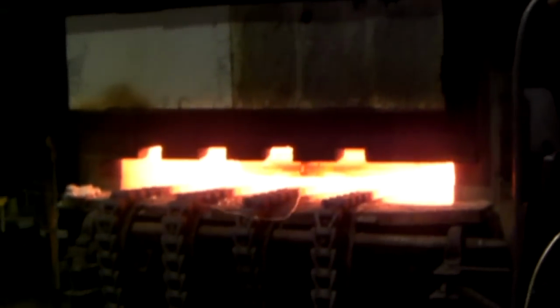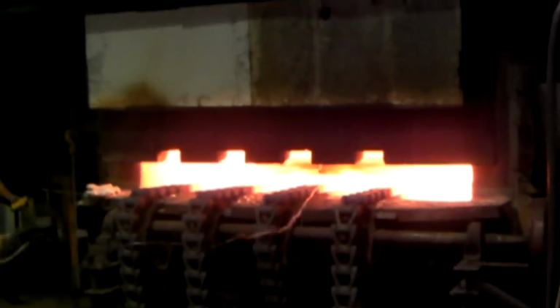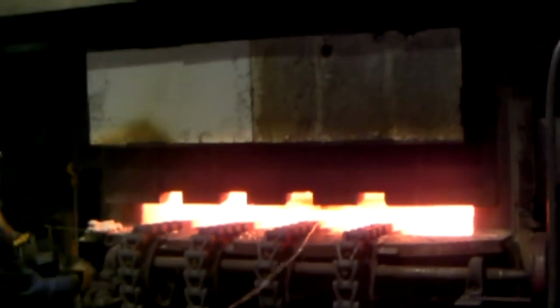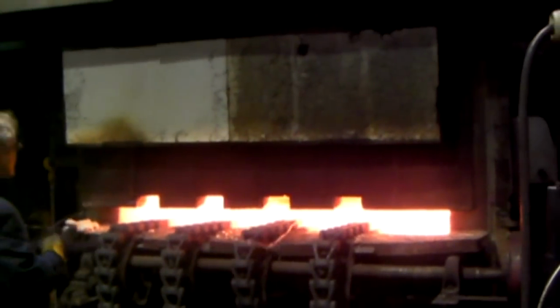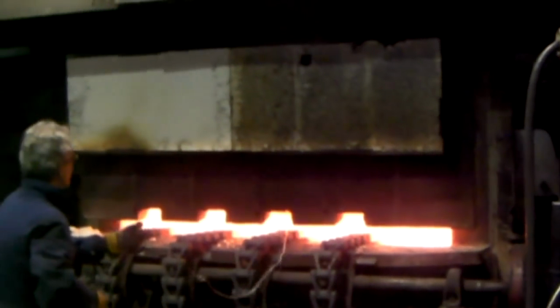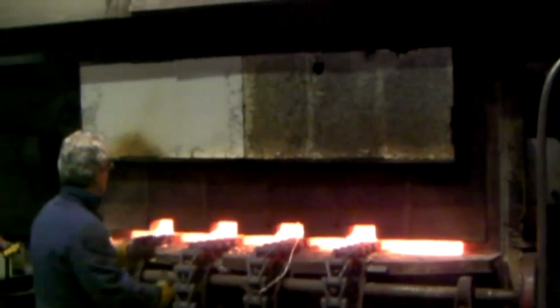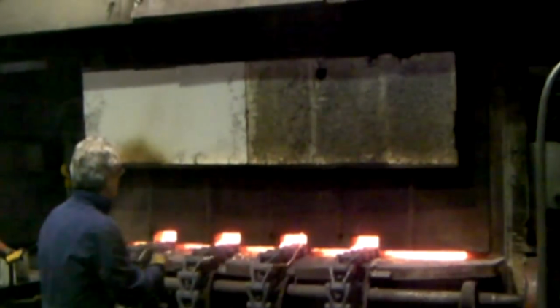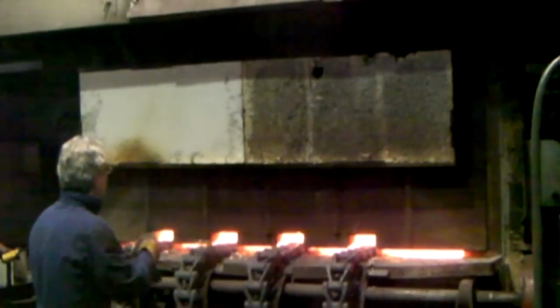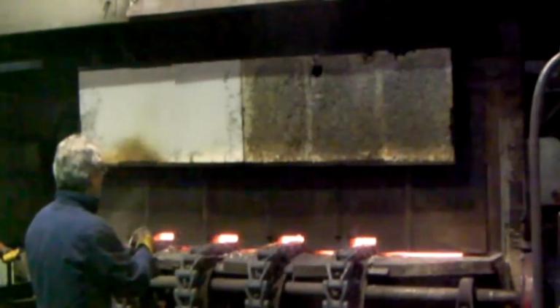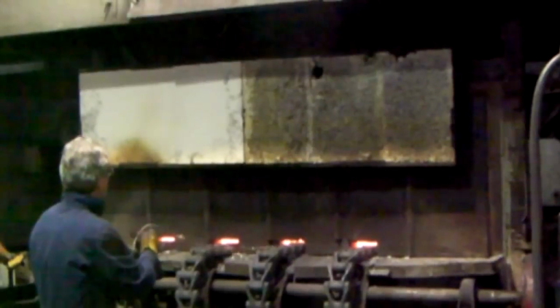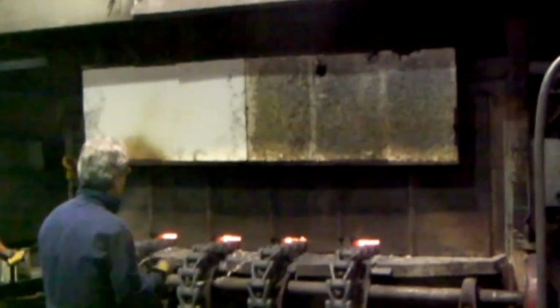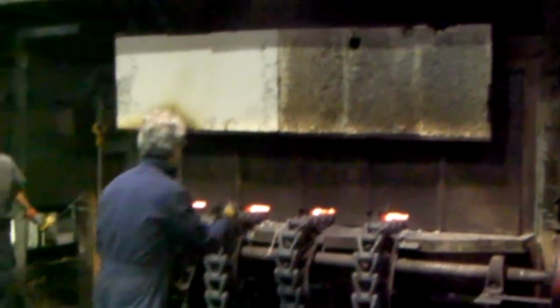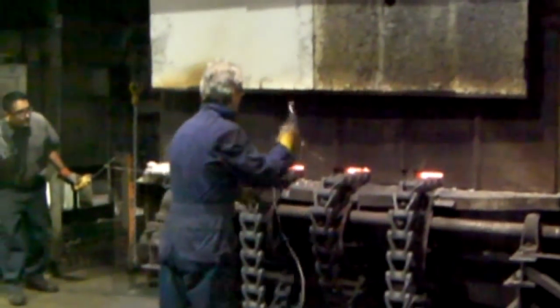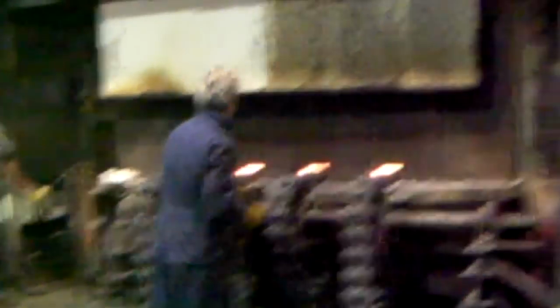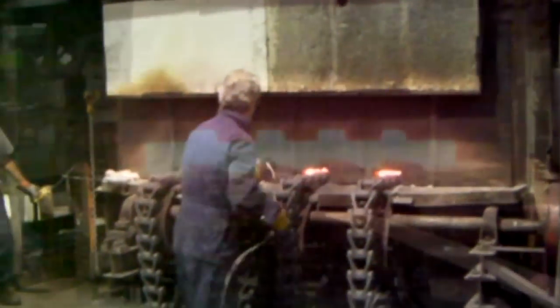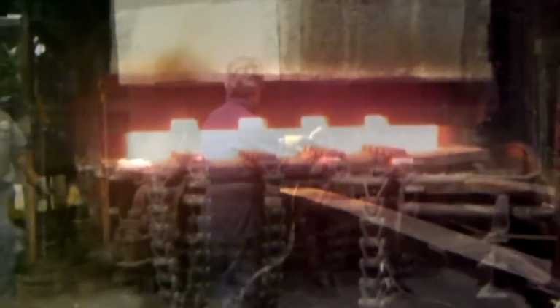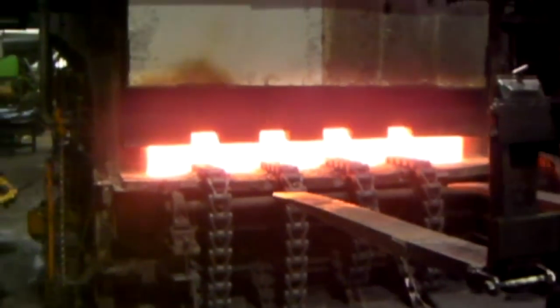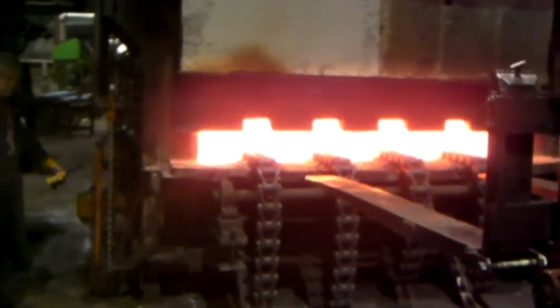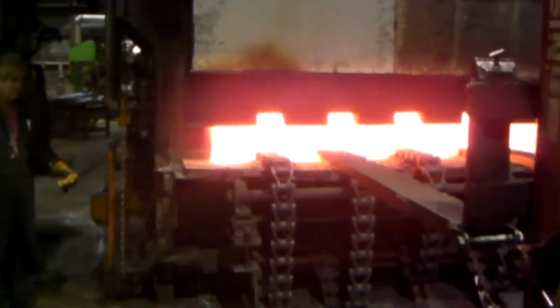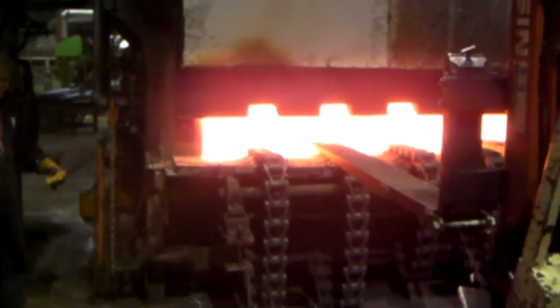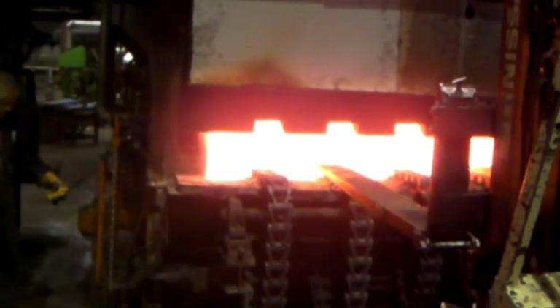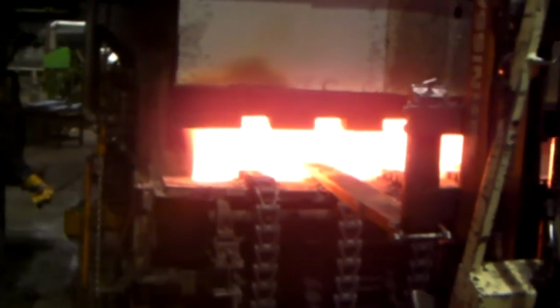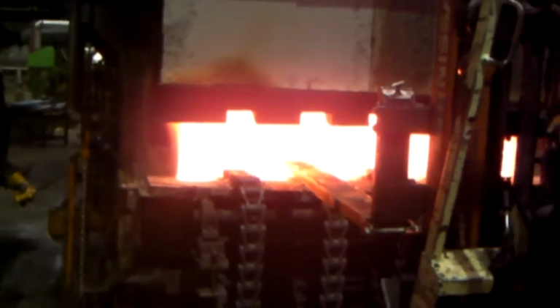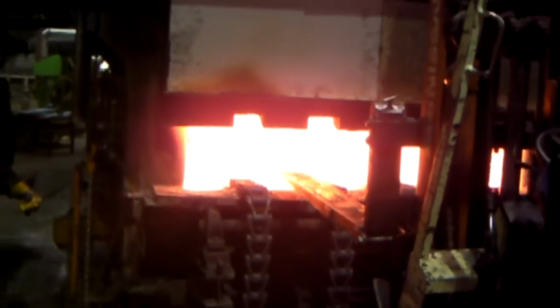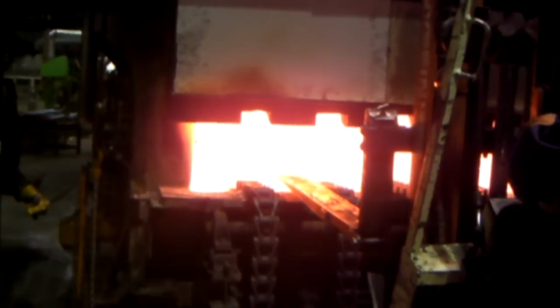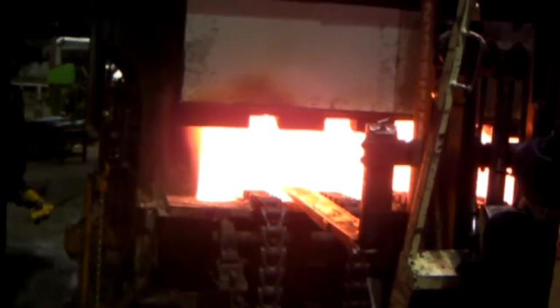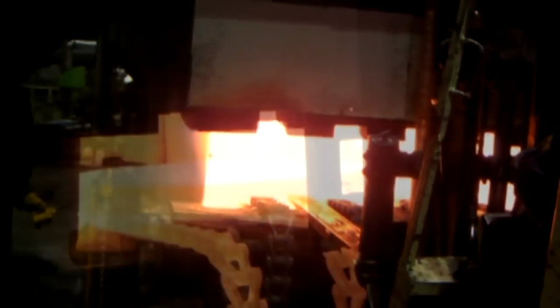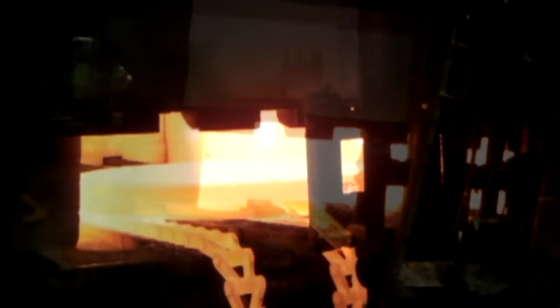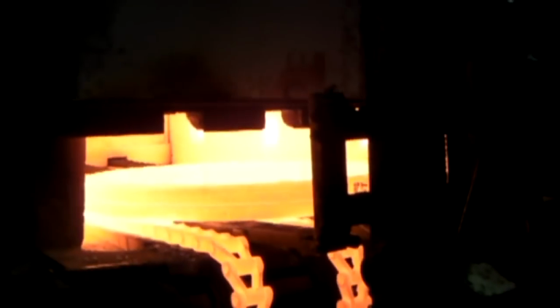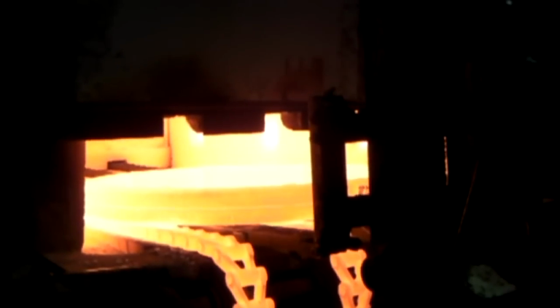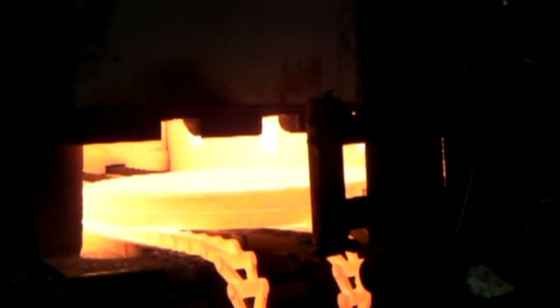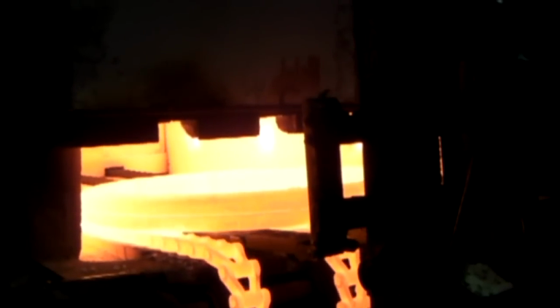Our tempering oven is more than capable of doing stress relief and tempering of HSLA and carbon steels up to 1,200 degrees Fahrenheit. But most stainless steels require higher temperatures for heat treatment and stress relief.